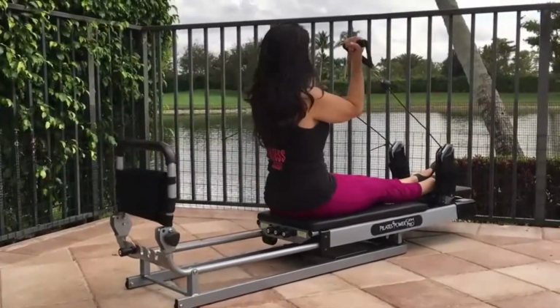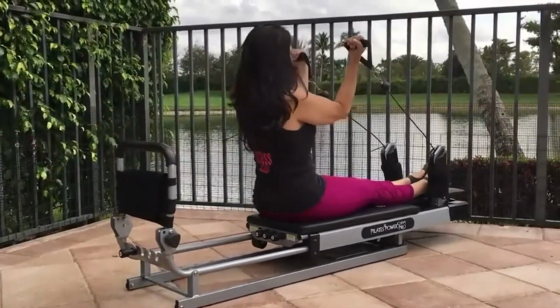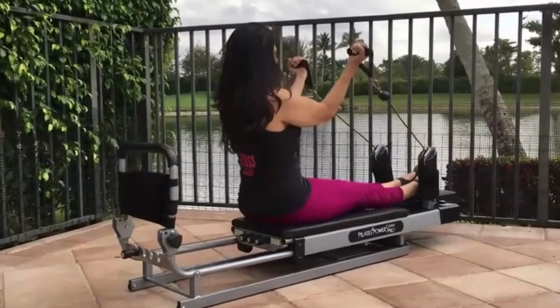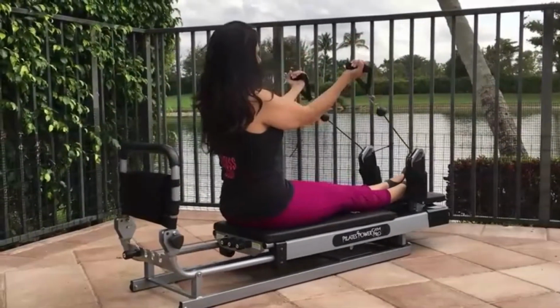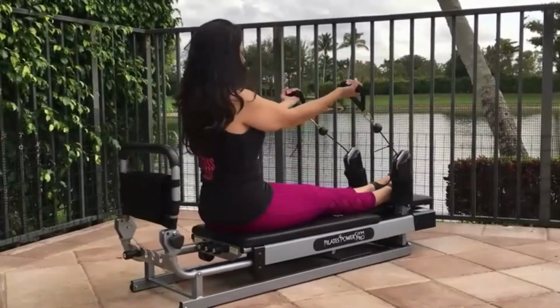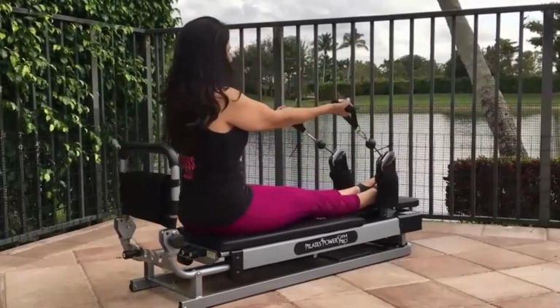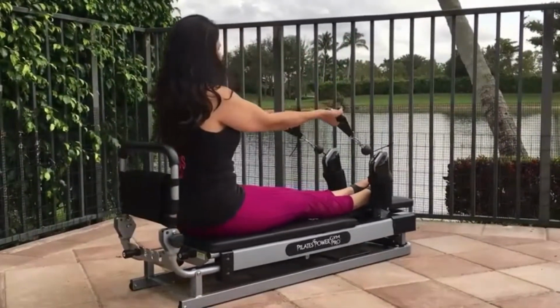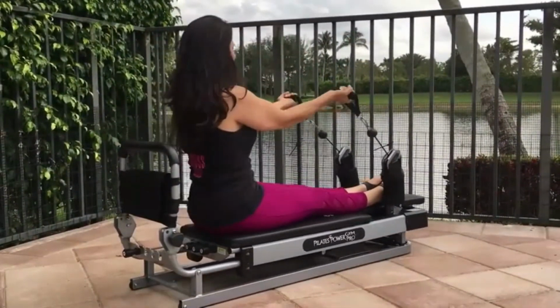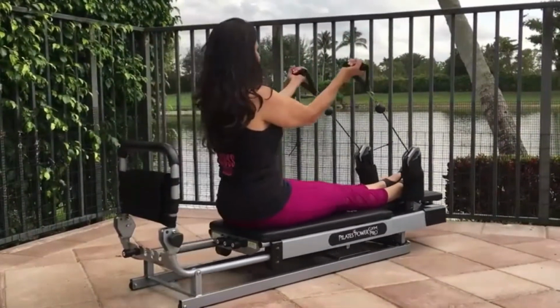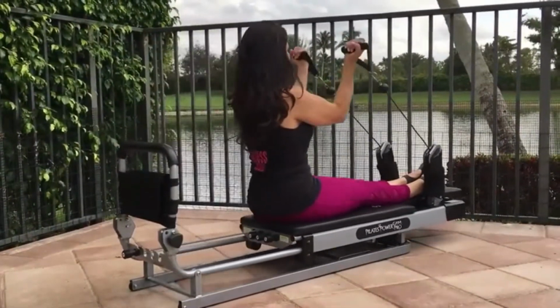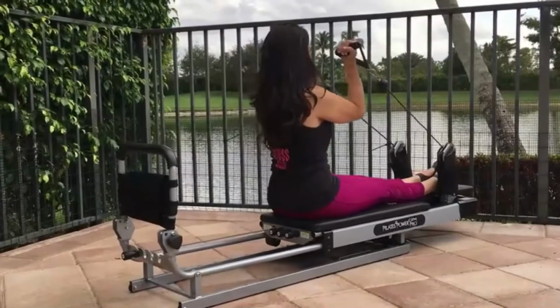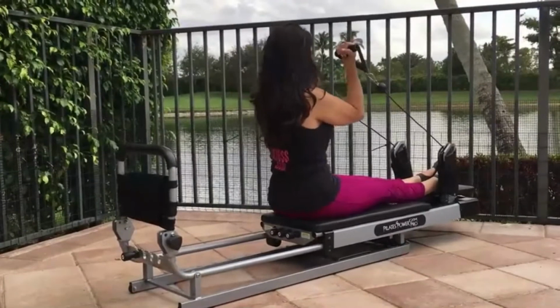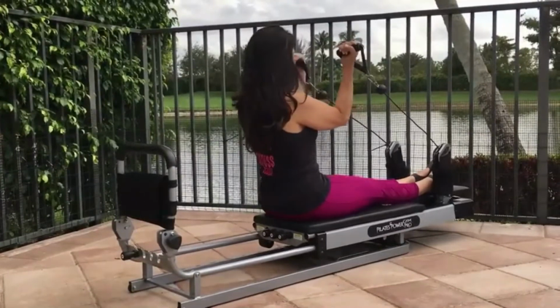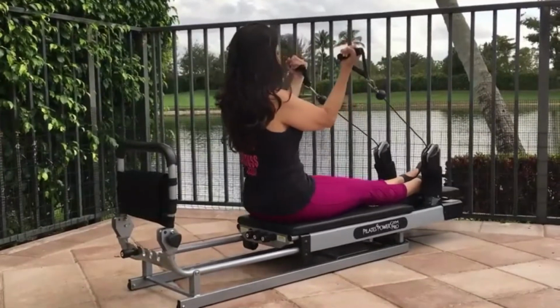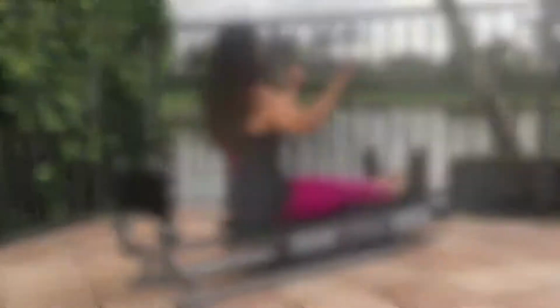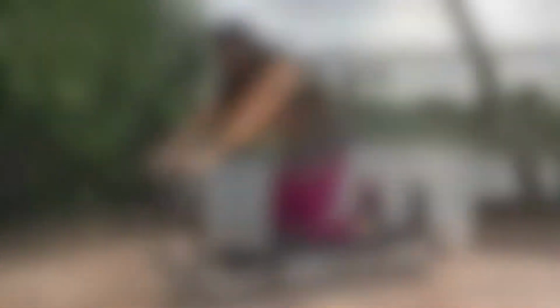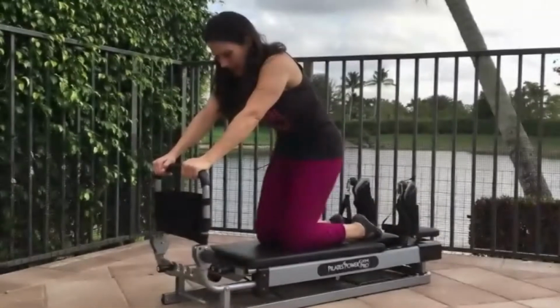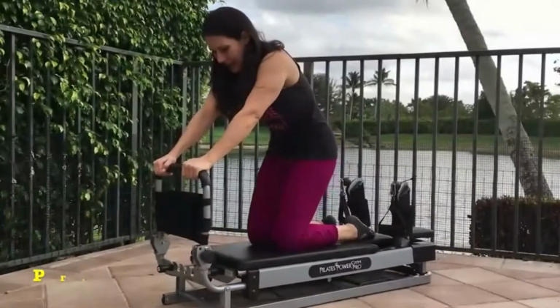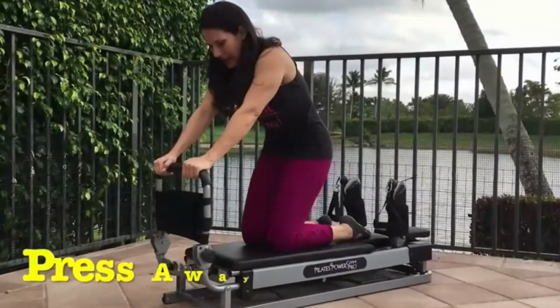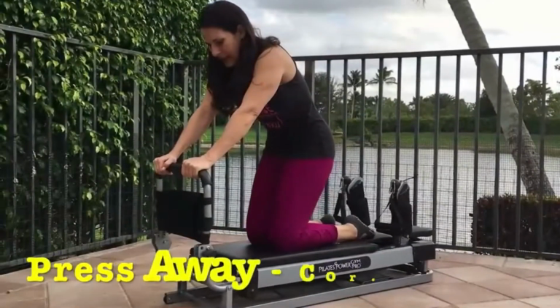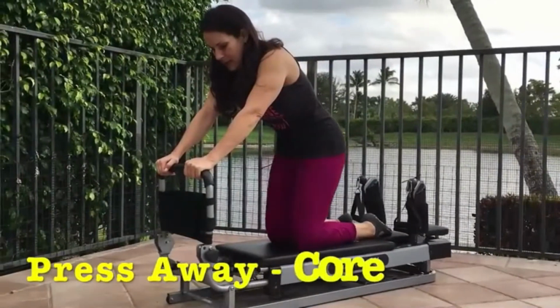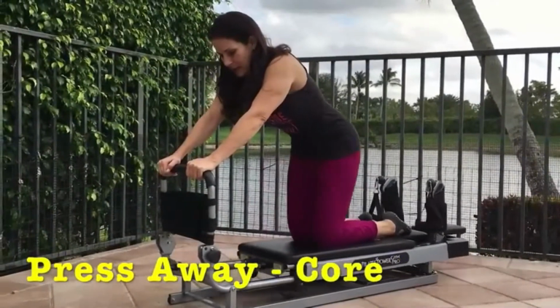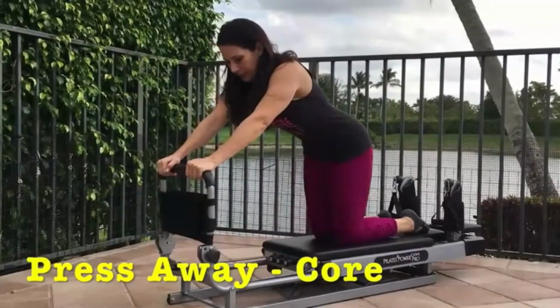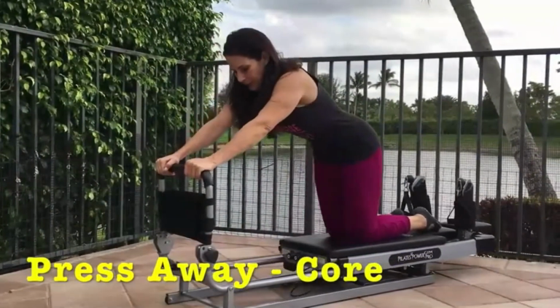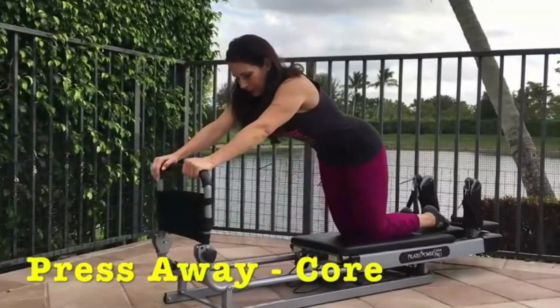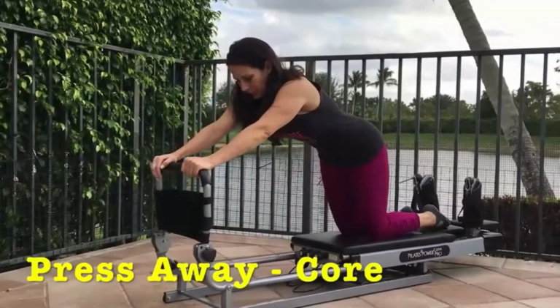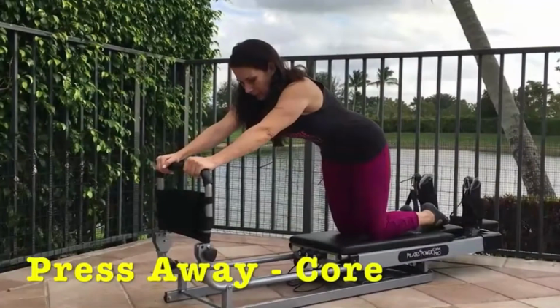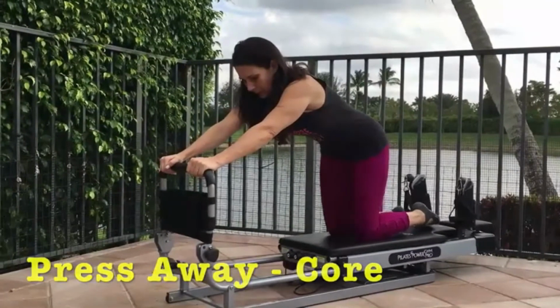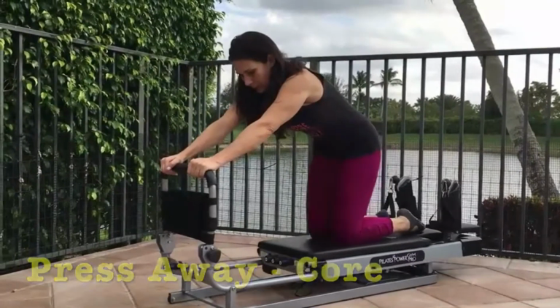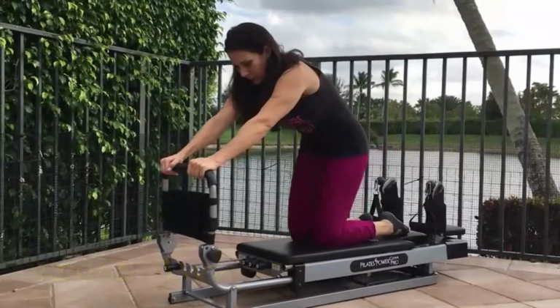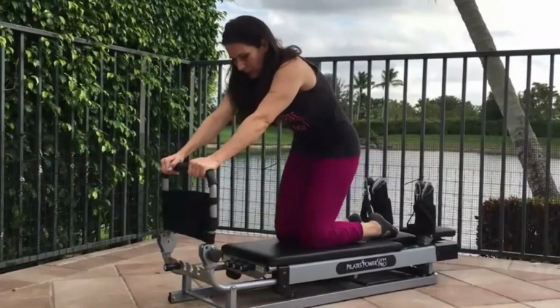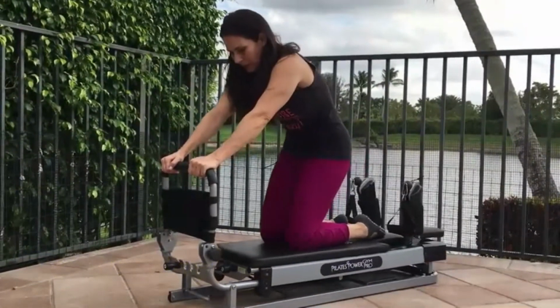Bicep curls: extend your arms out in front of you with palms facing up, pull your palms into your body, extend them forward, and repeat.